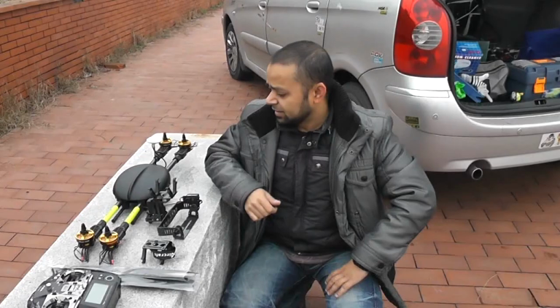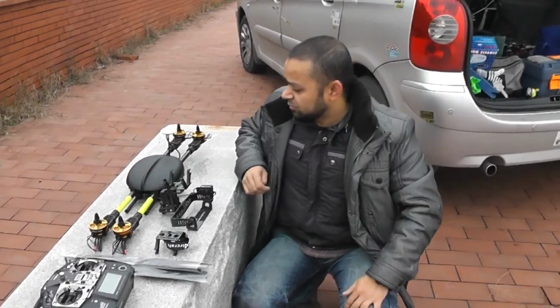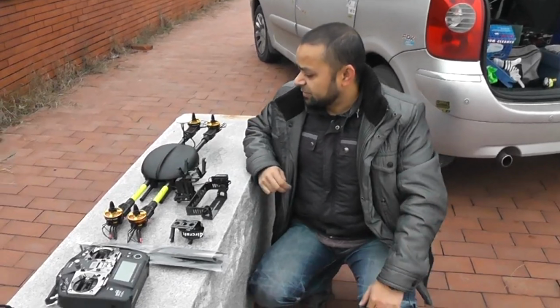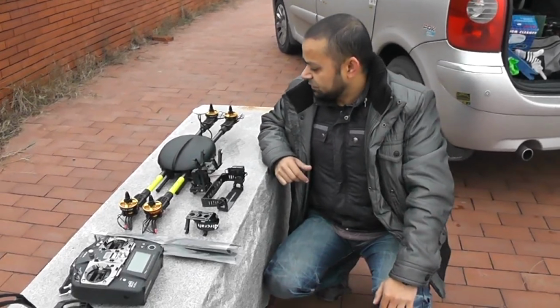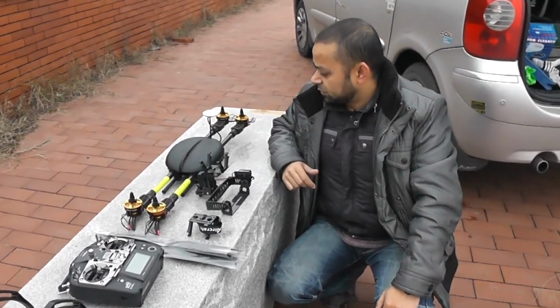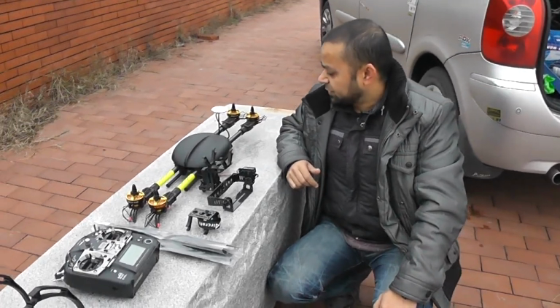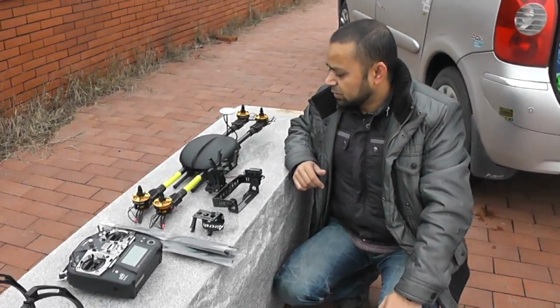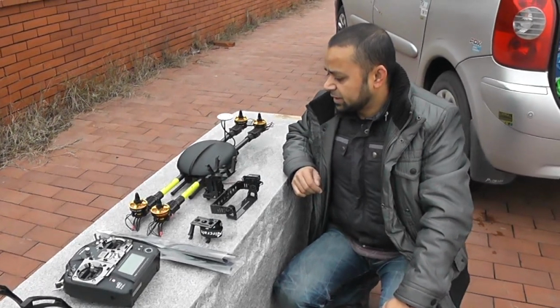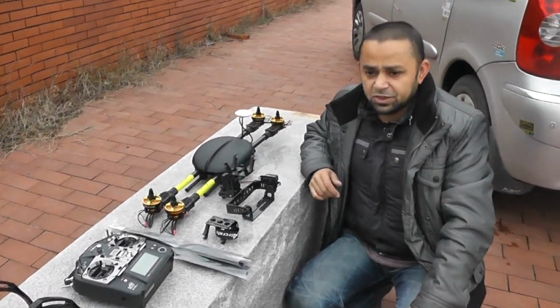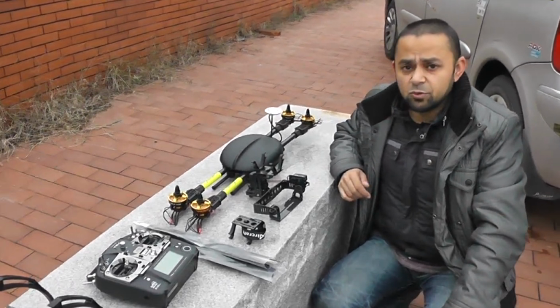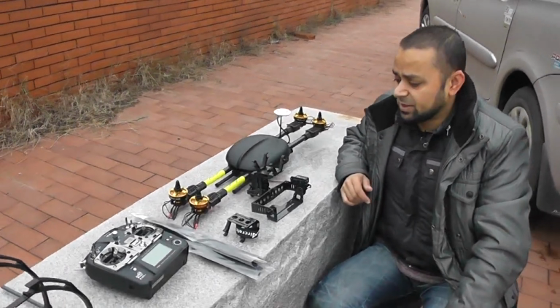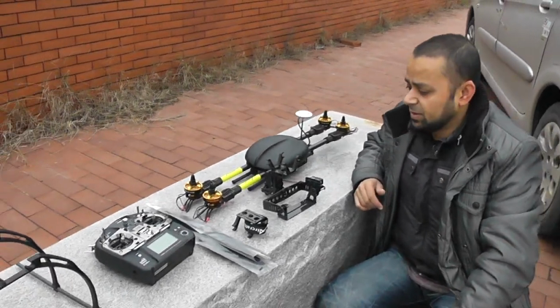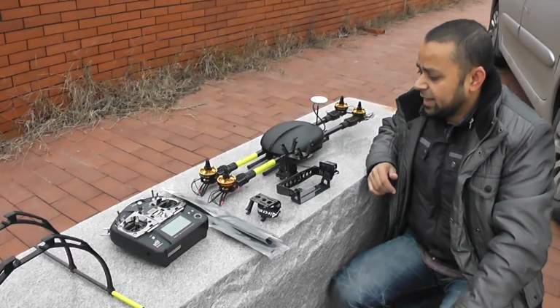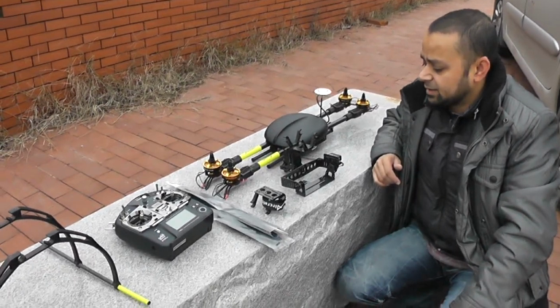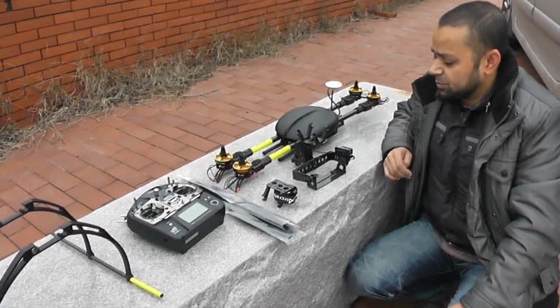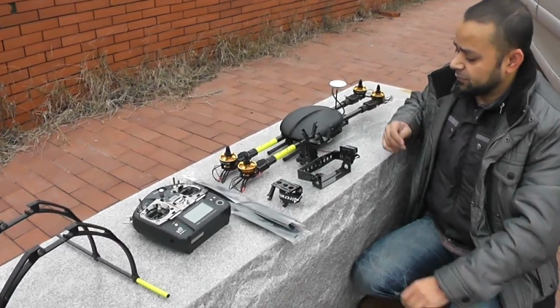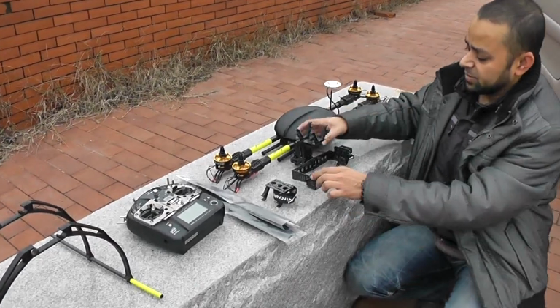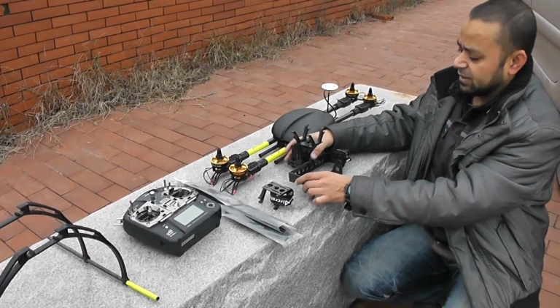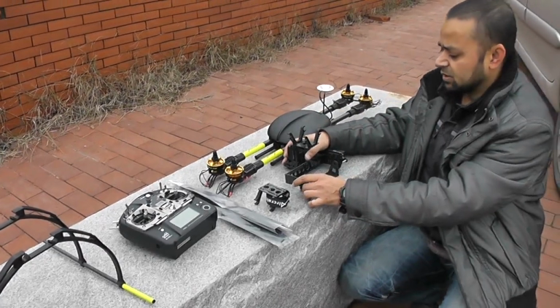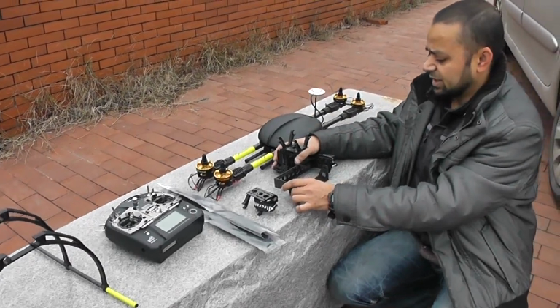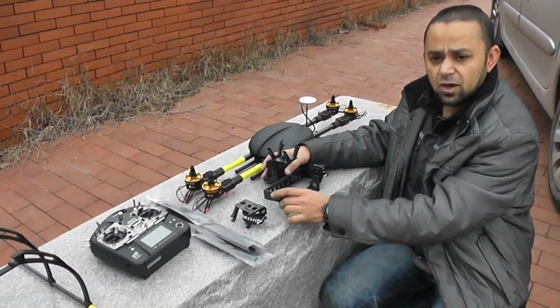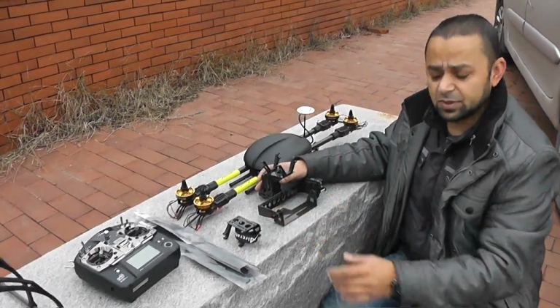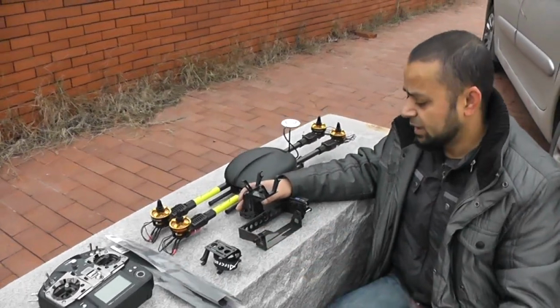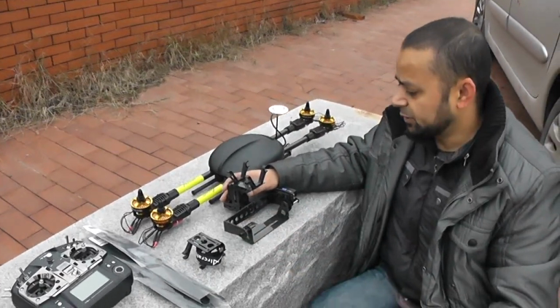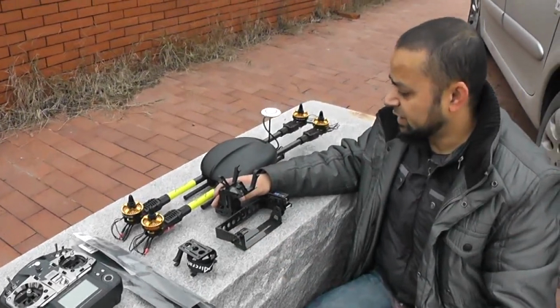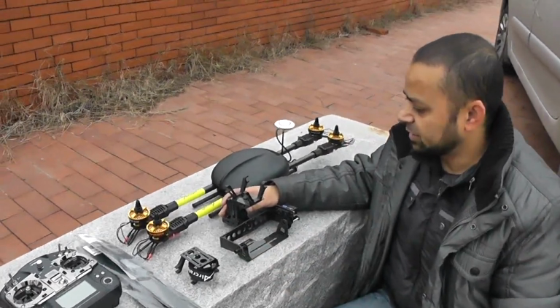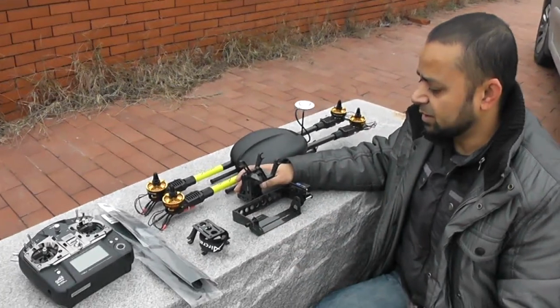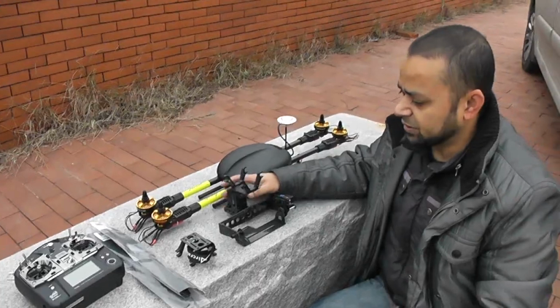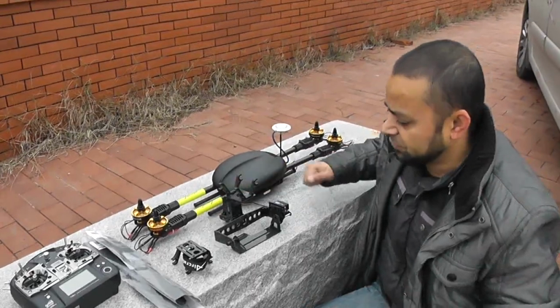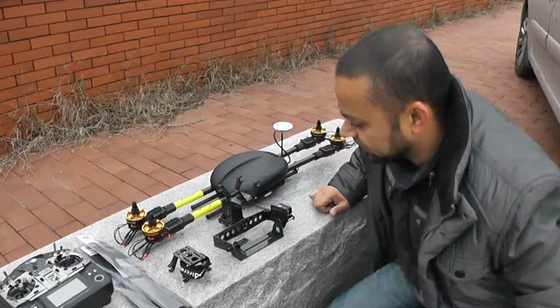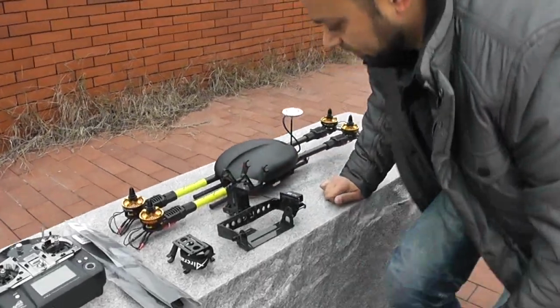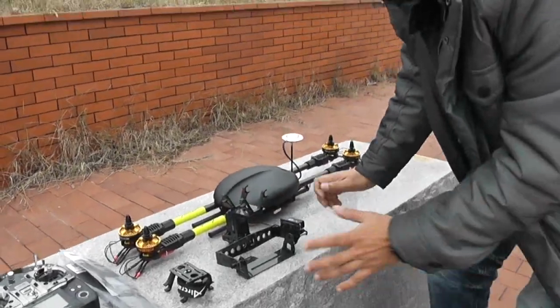This is a YFM650V4 professional model with the DJI Wukong M system, prepared for Mr. Chang, a photographer, who will use this machine in Brazil to shoot some footage.